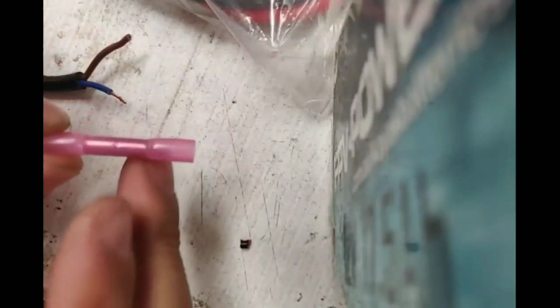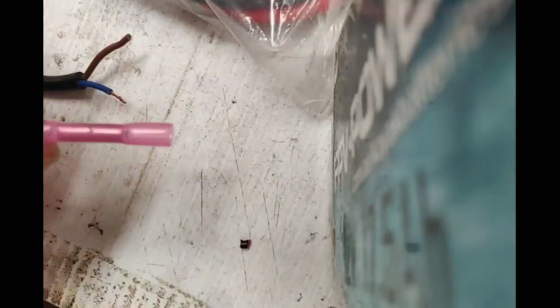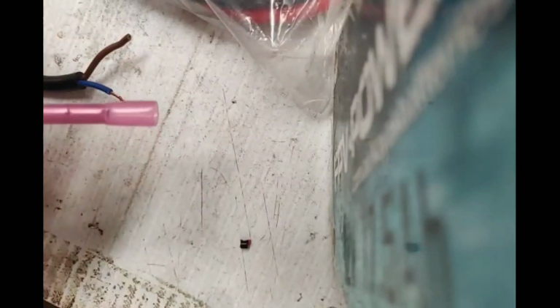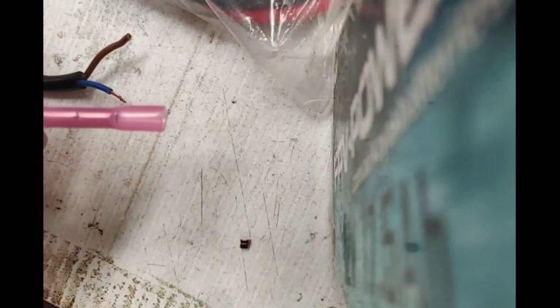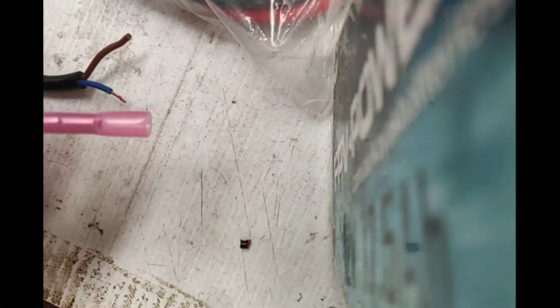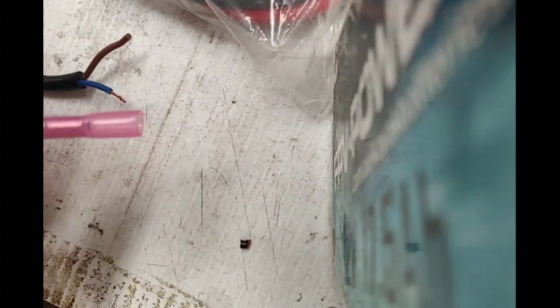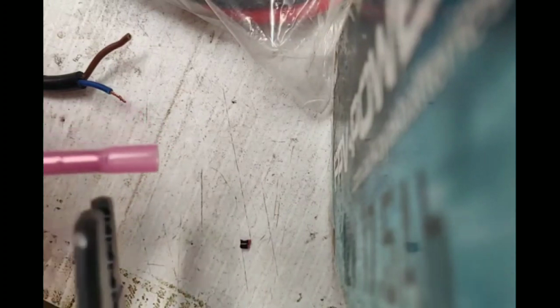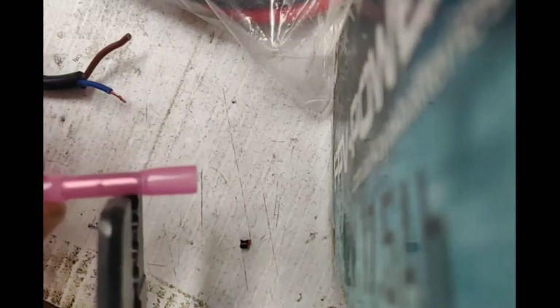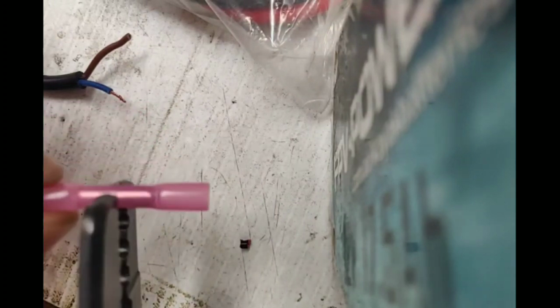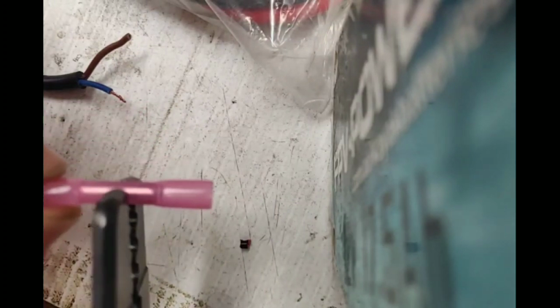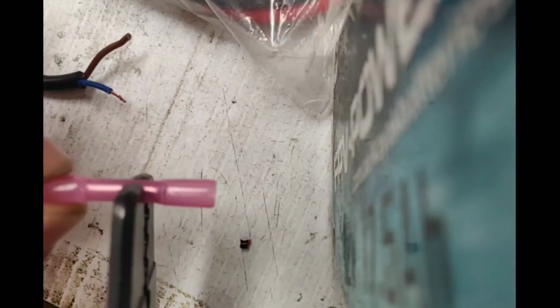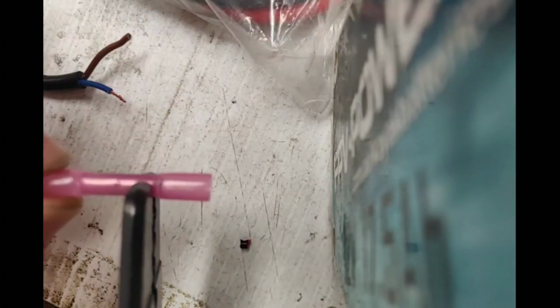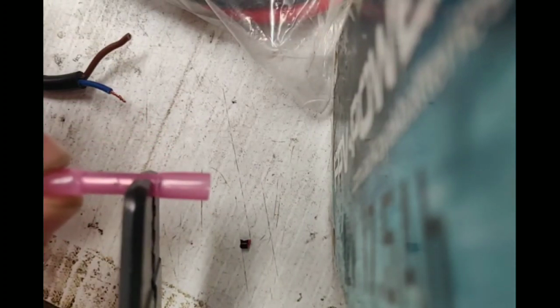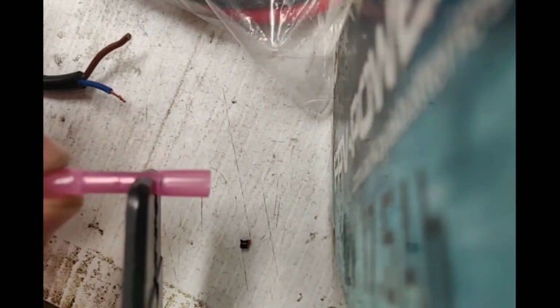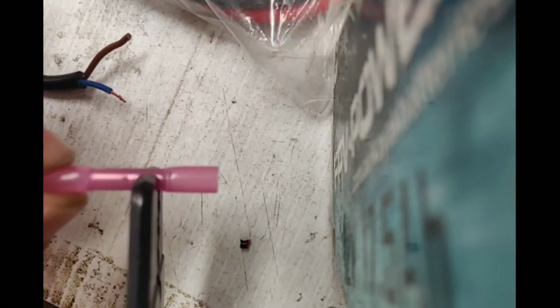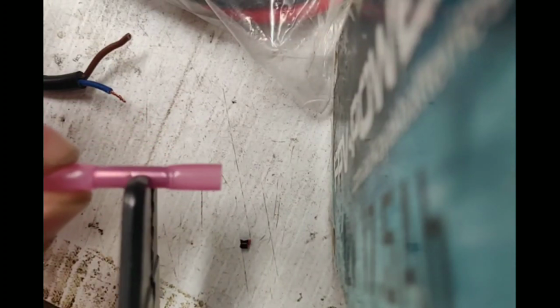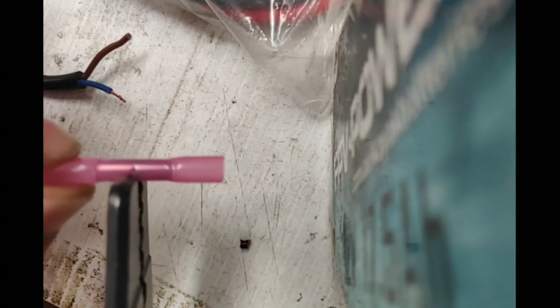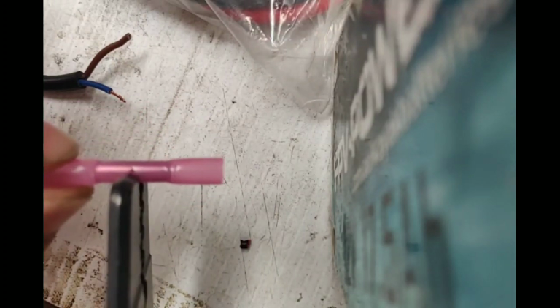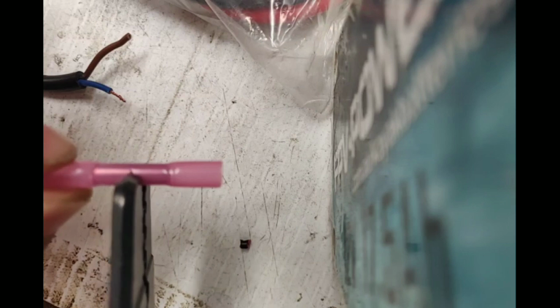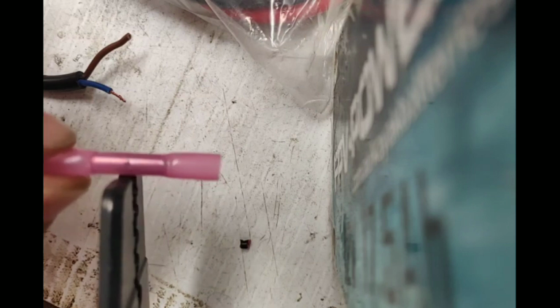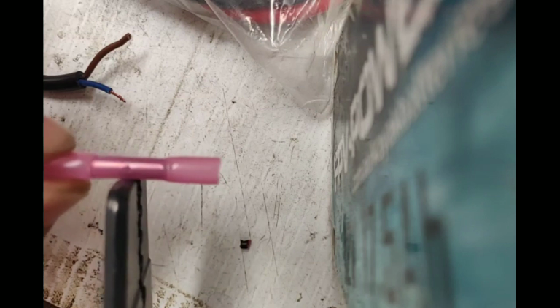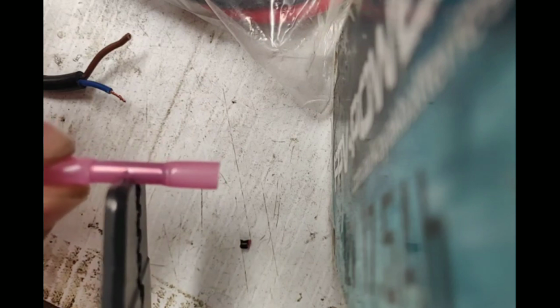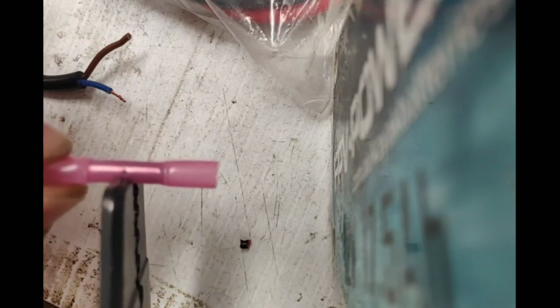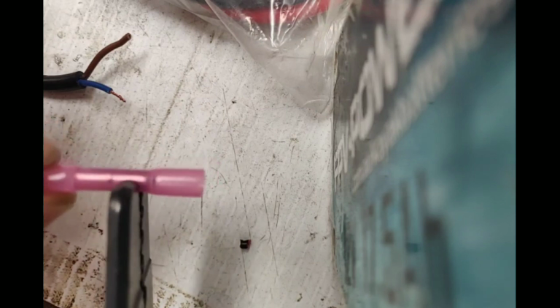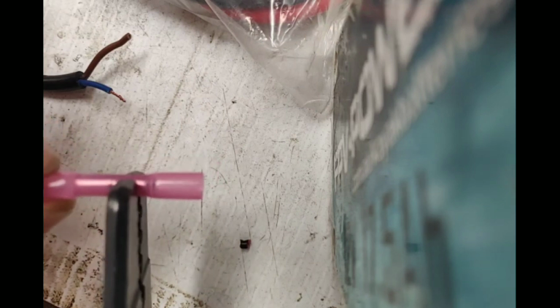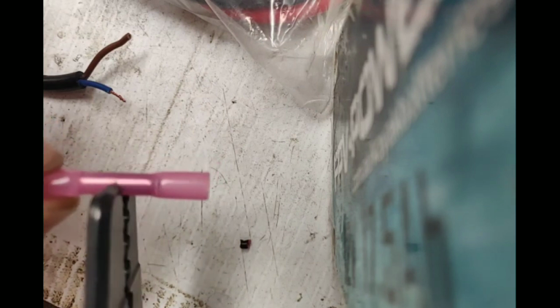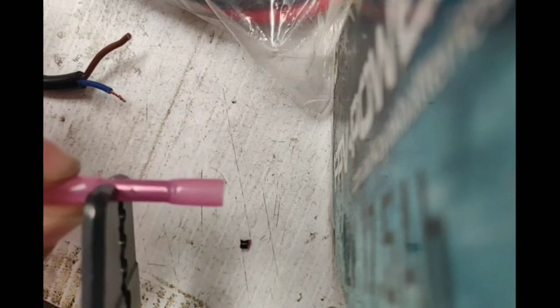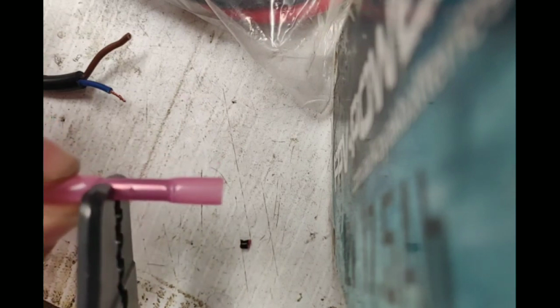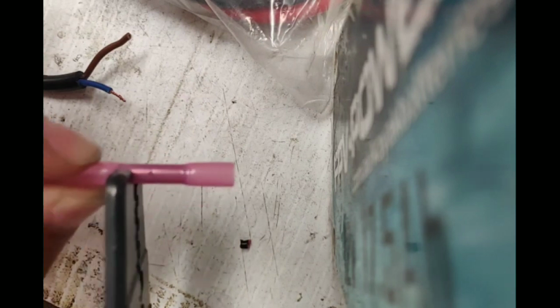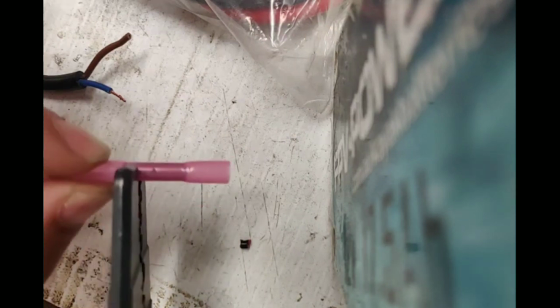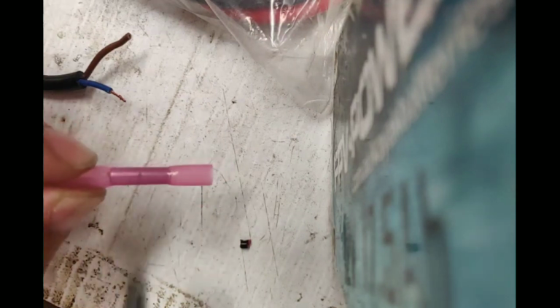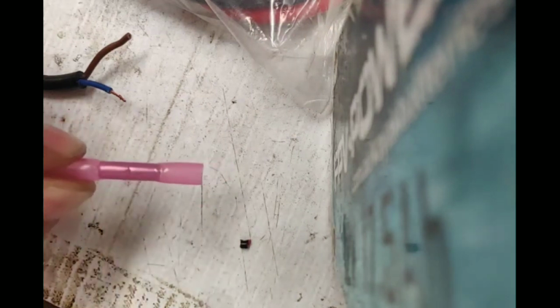When we crimp it, we're actually crimping two spots. We're crimping on one side. See the little dint in the middle to show you the middle of it? You crimp on one side, then you crimp on the other side — left and right.